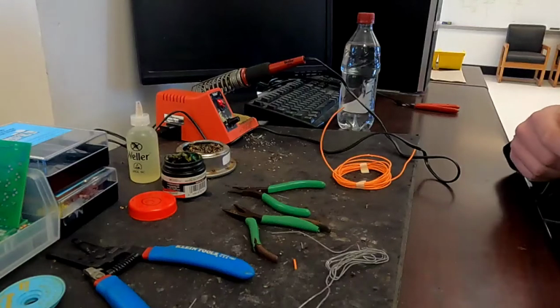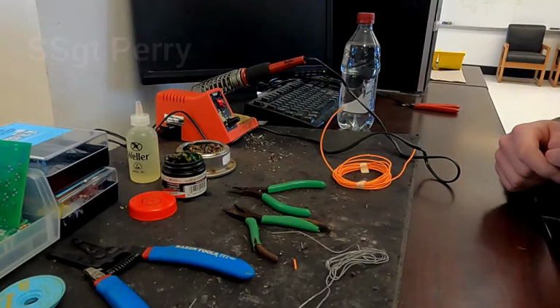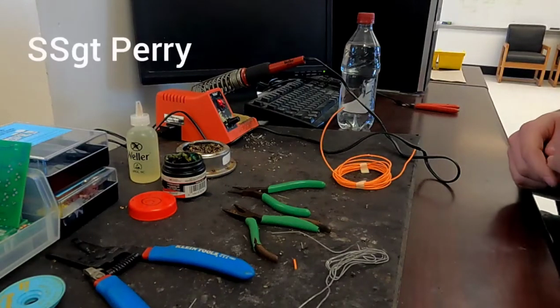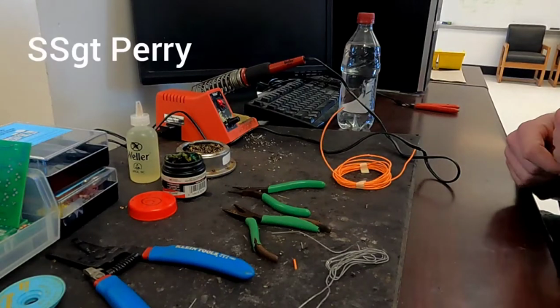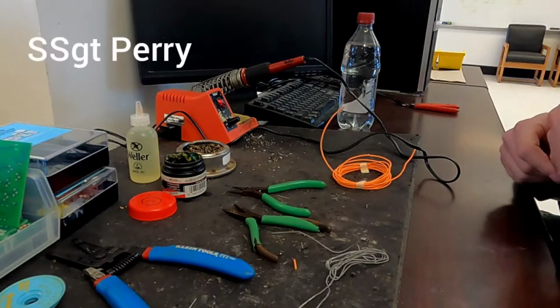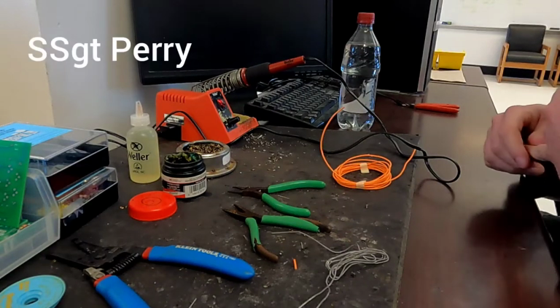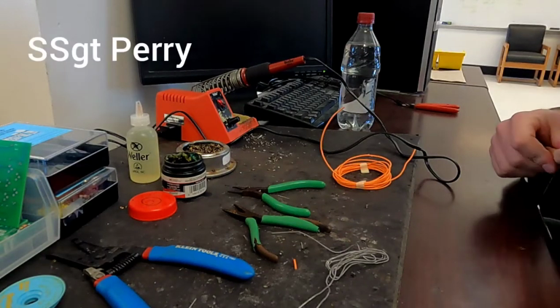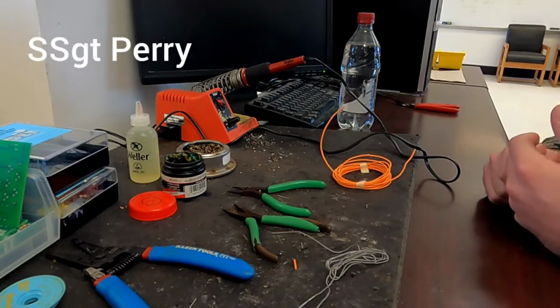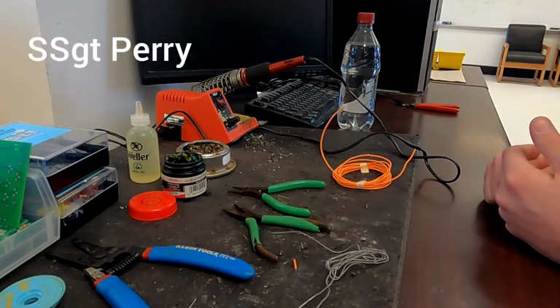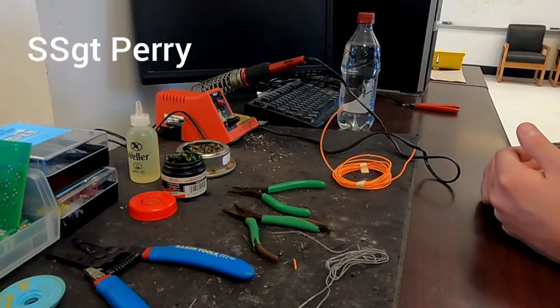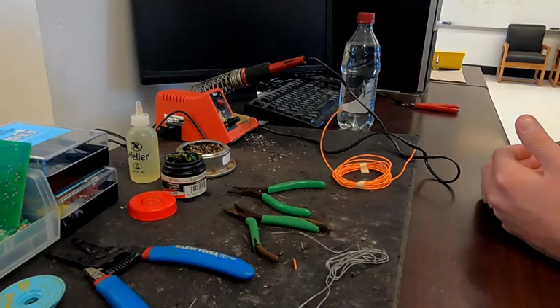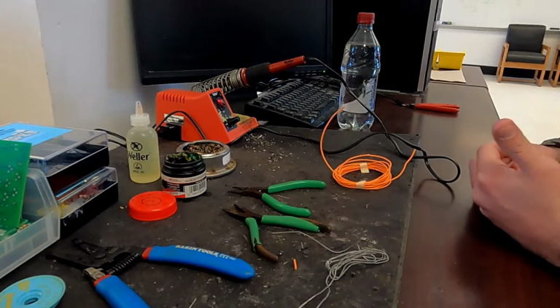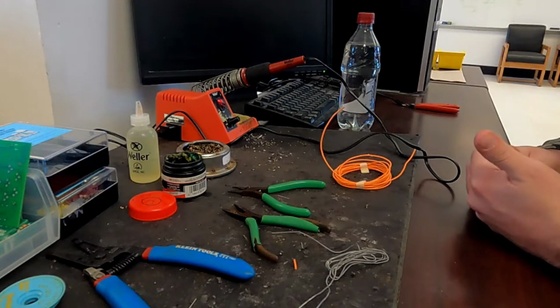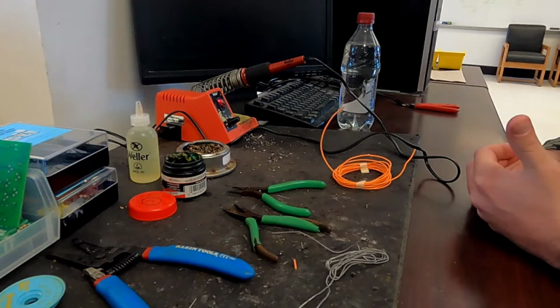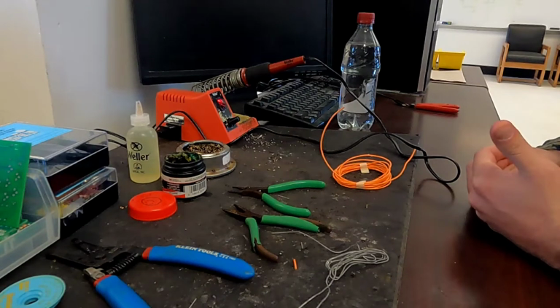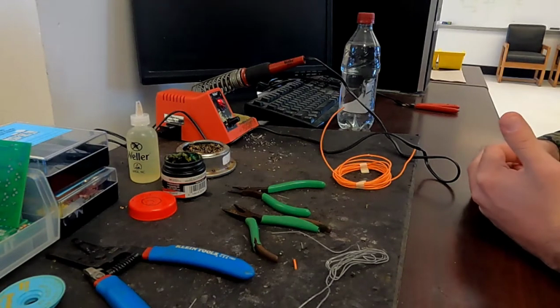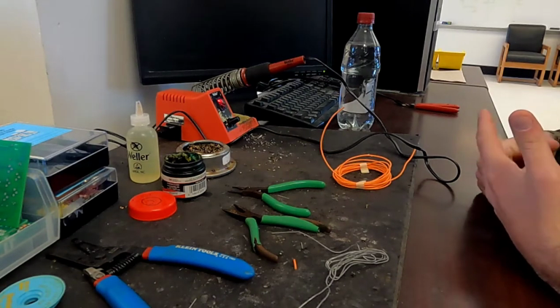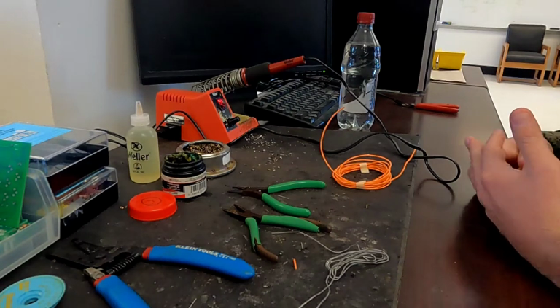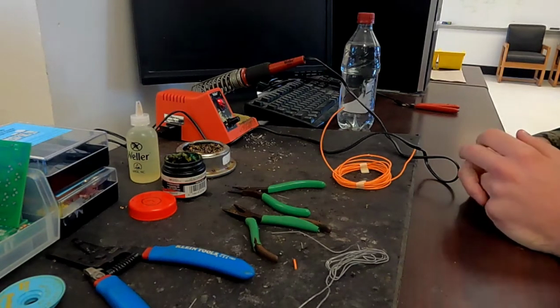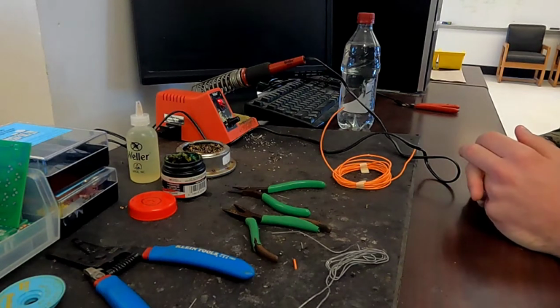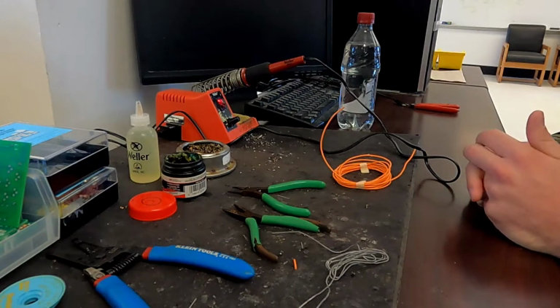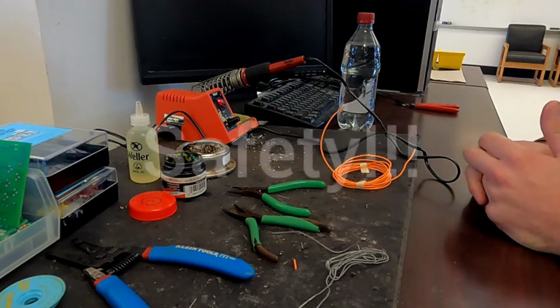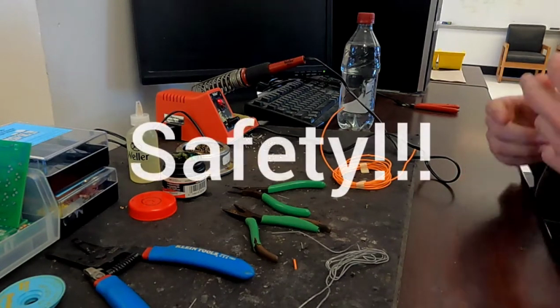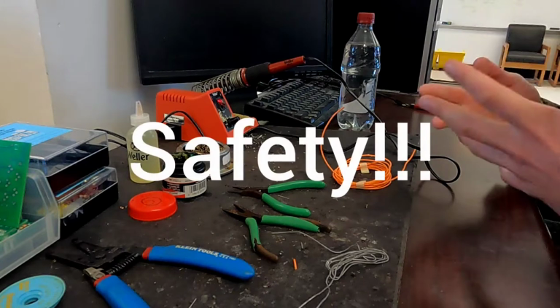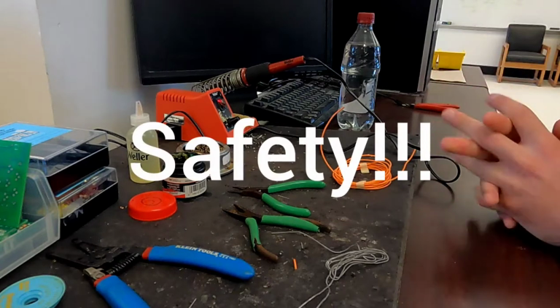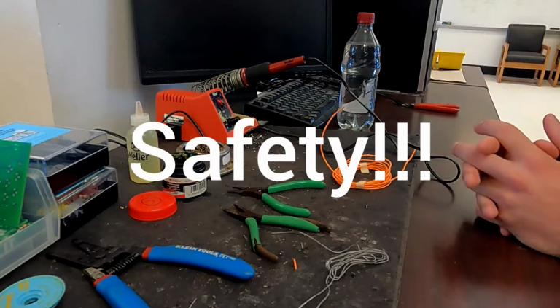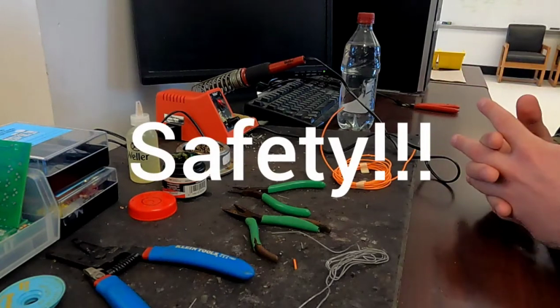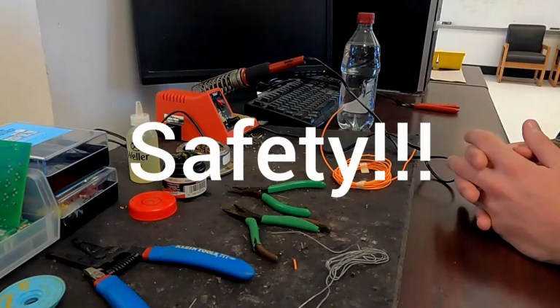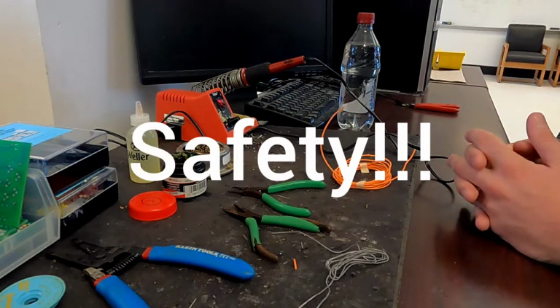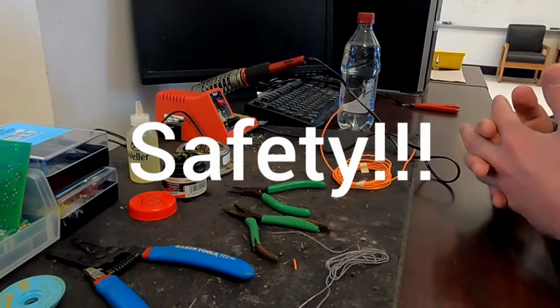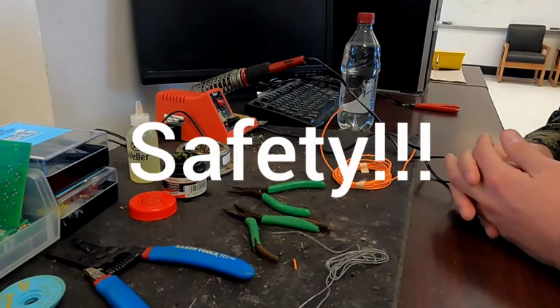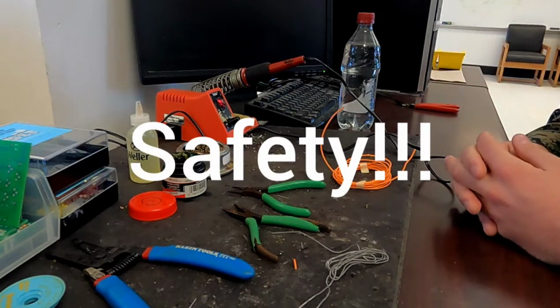Good morning Marines, my name is Staff Sergeant Perry with Marine Corps Engineer School, and today I'm going to be giving you your introduction on soldering. Before we get started, we're going to cover our safety procedures that are conducted in this classroom but followed by all soldering guidelines in general.